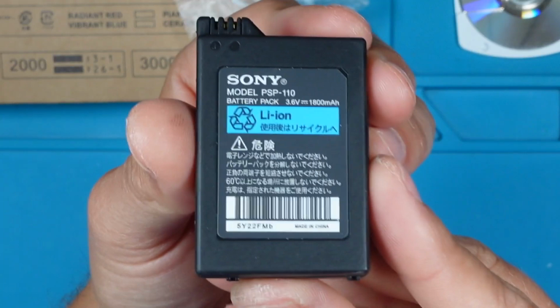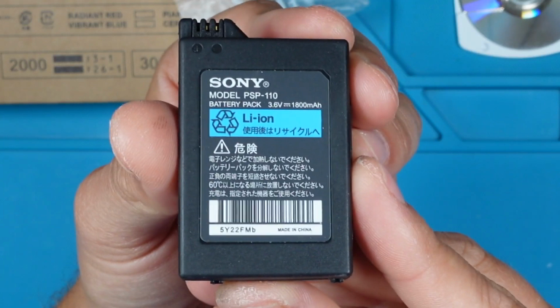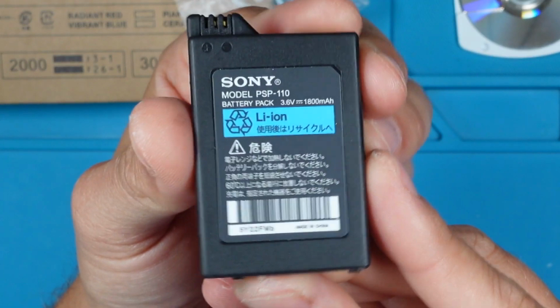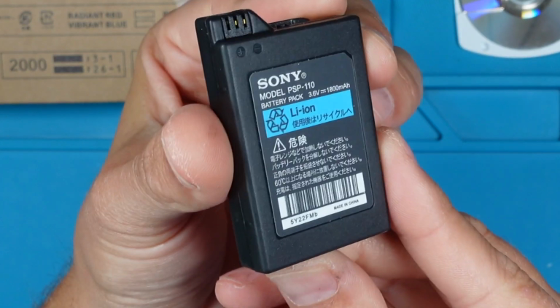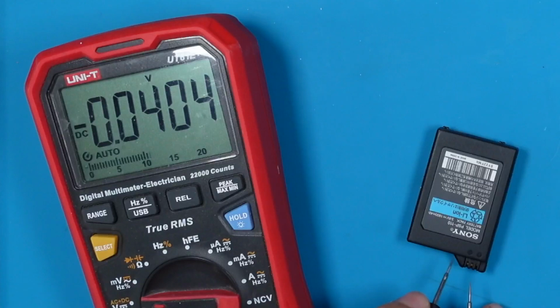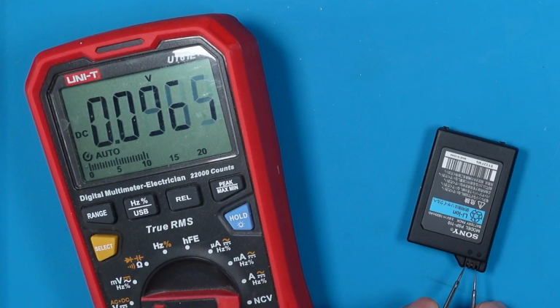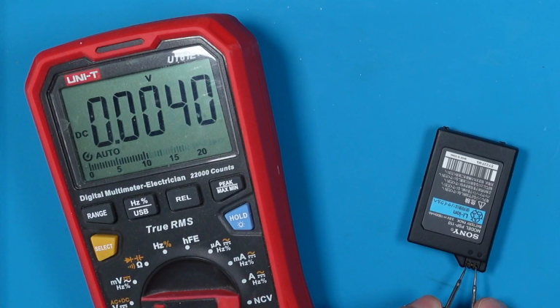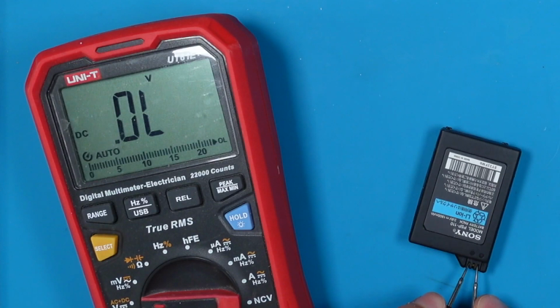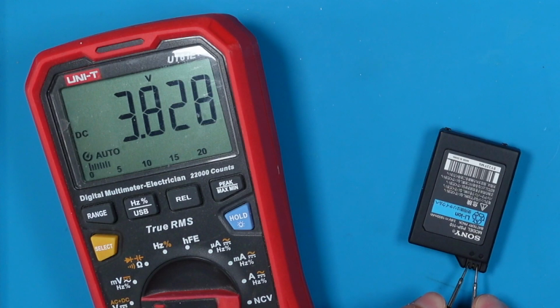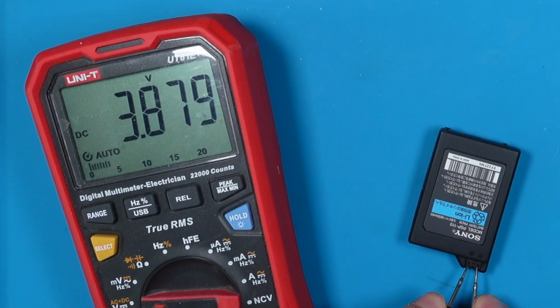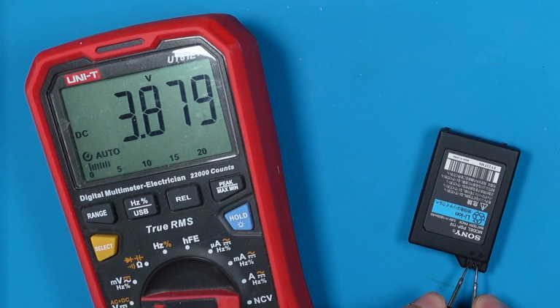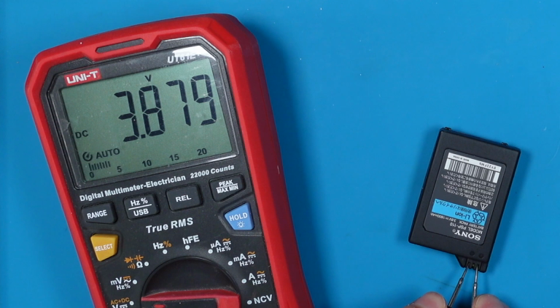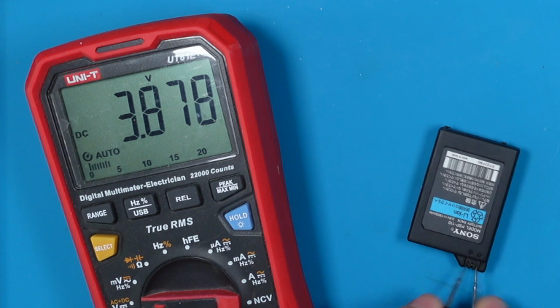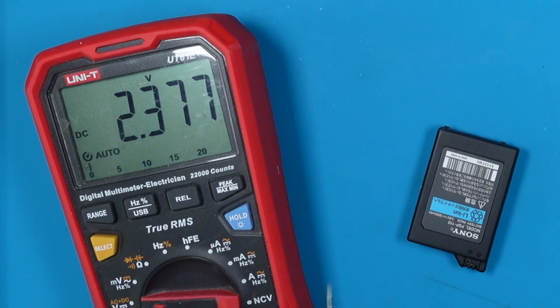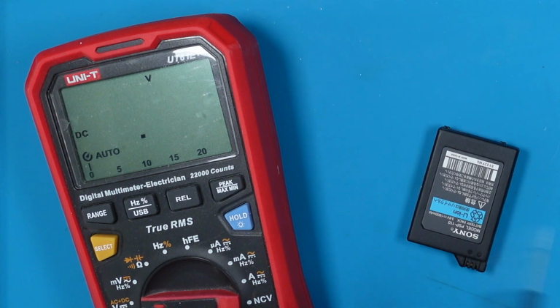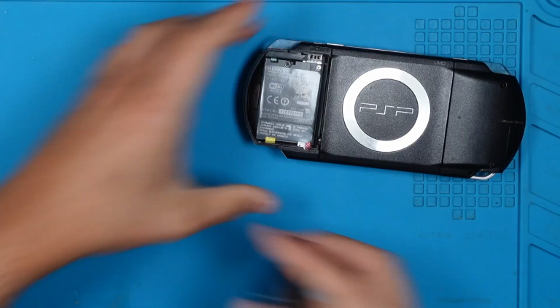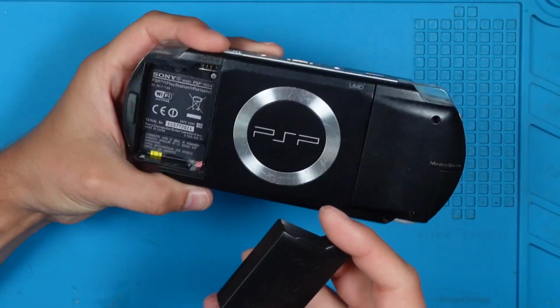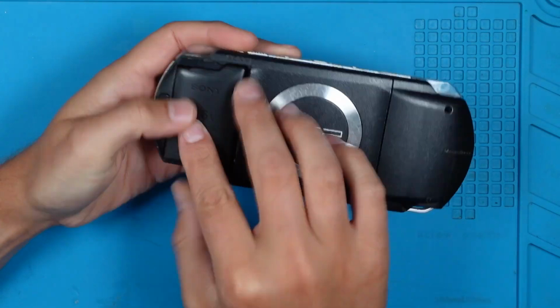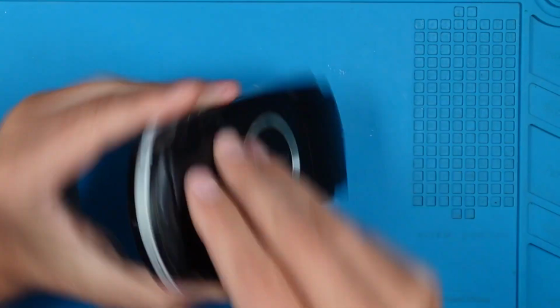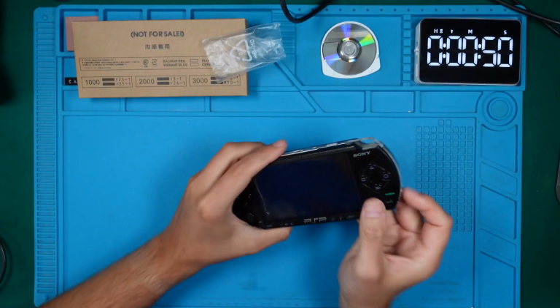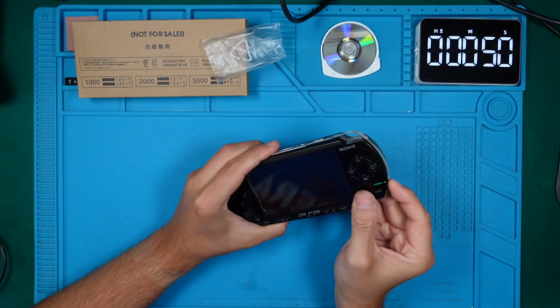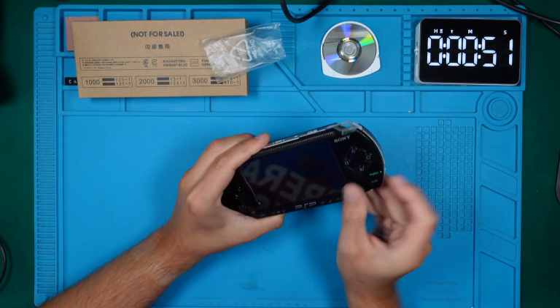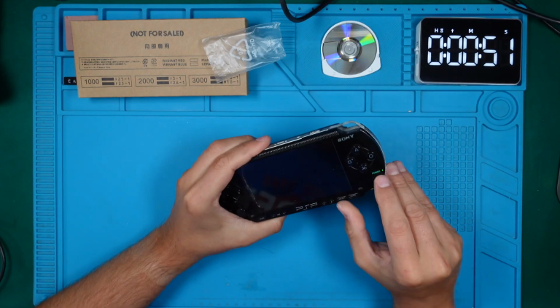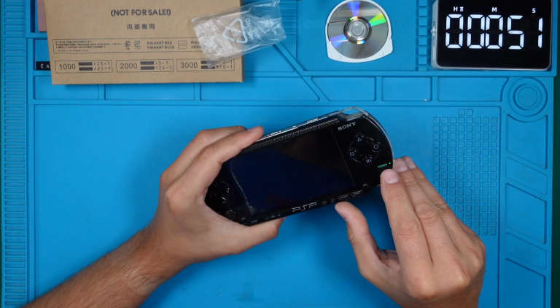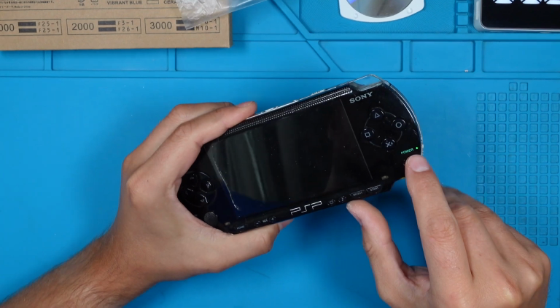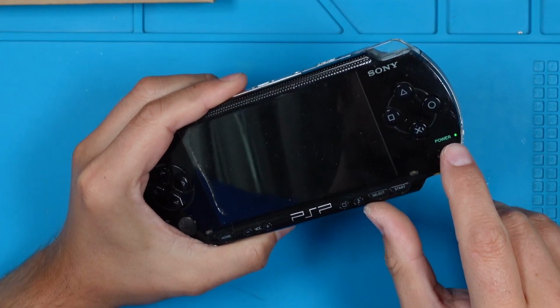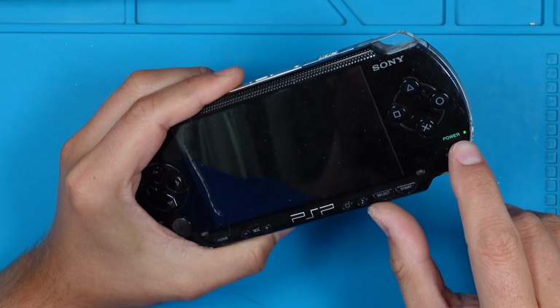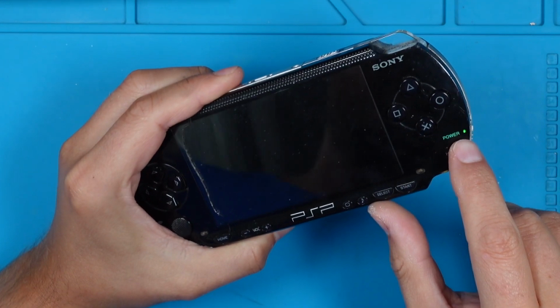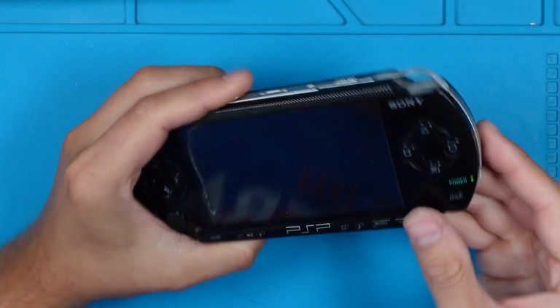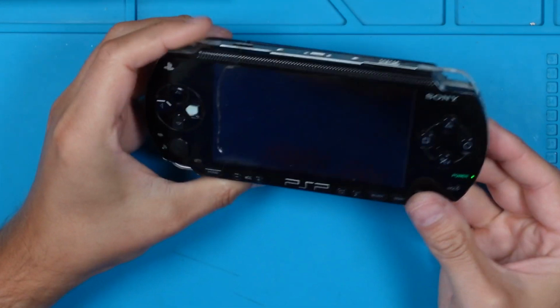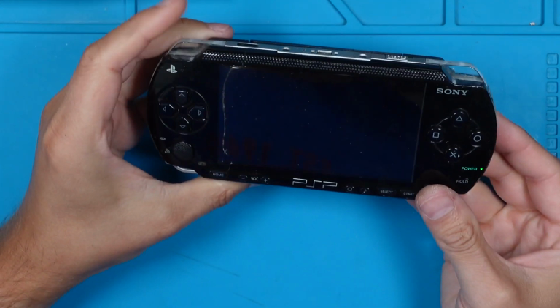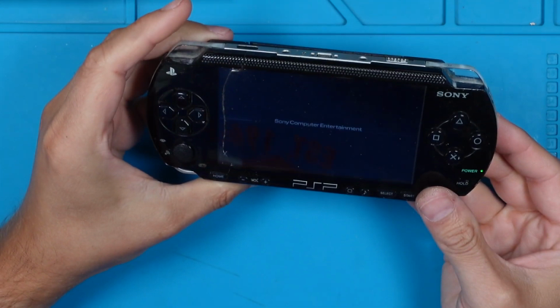I put some product links in the description for reference. At least we are seeing some voltage here — that's a good sign. A new battery solves our power problem.